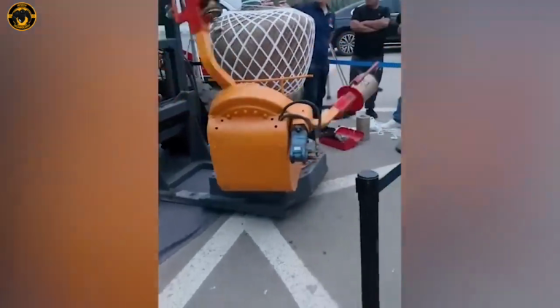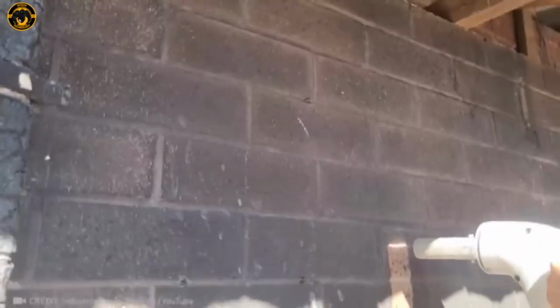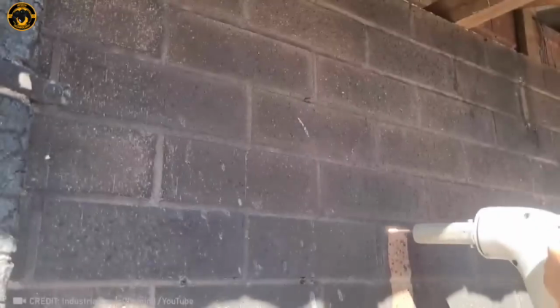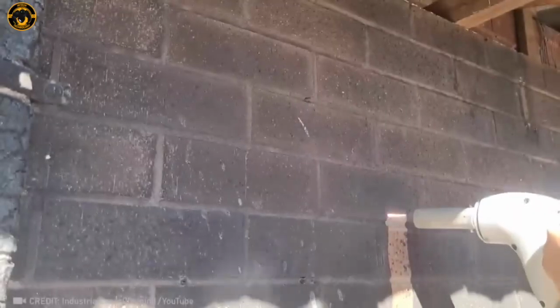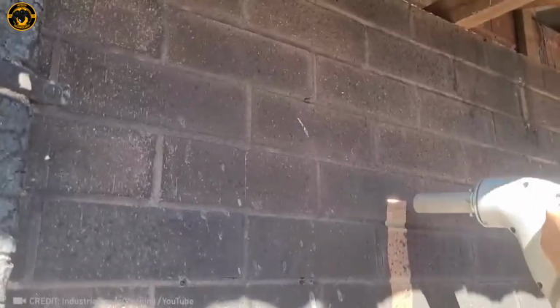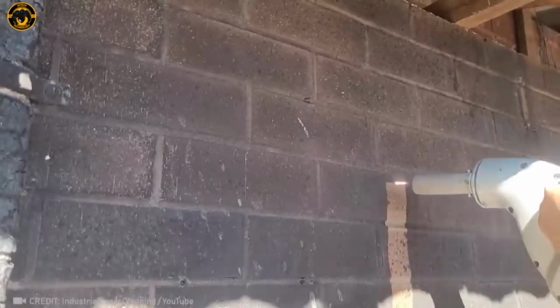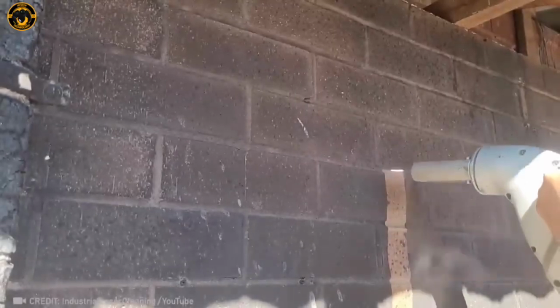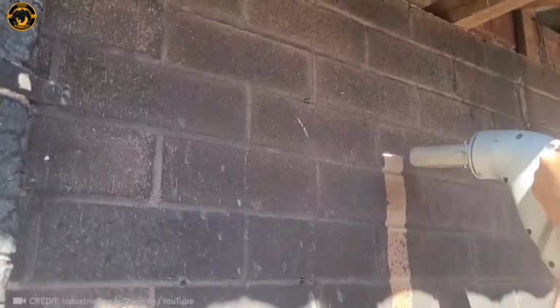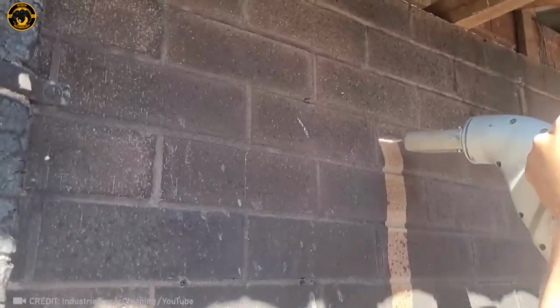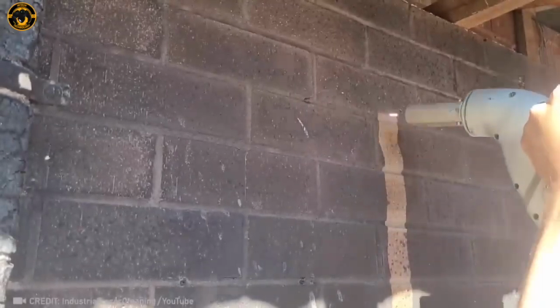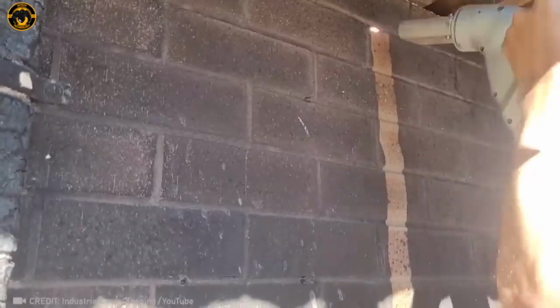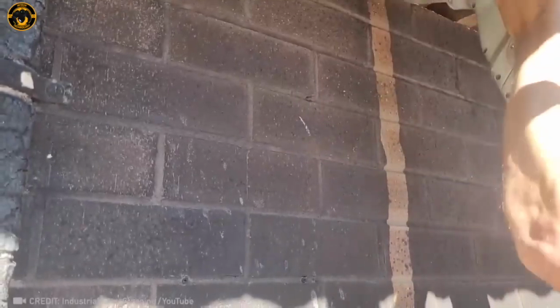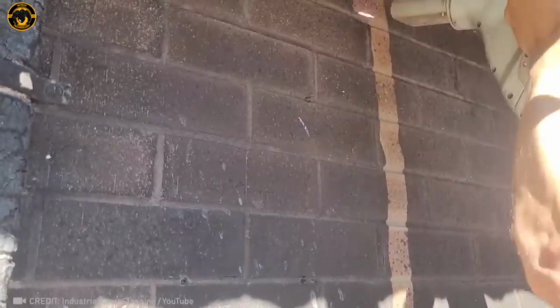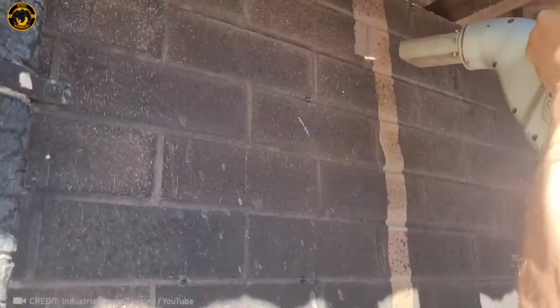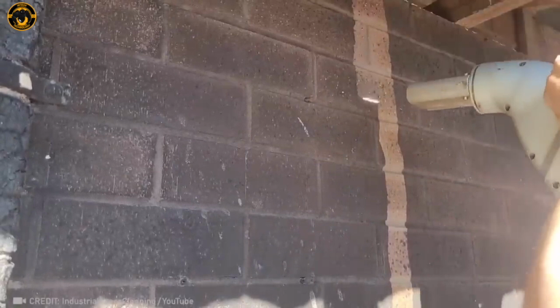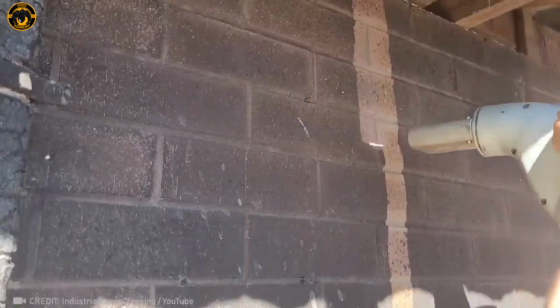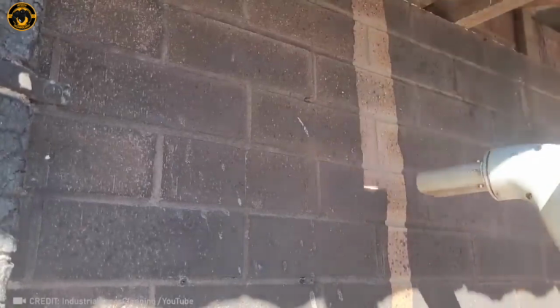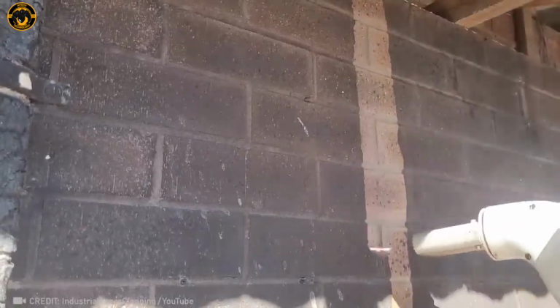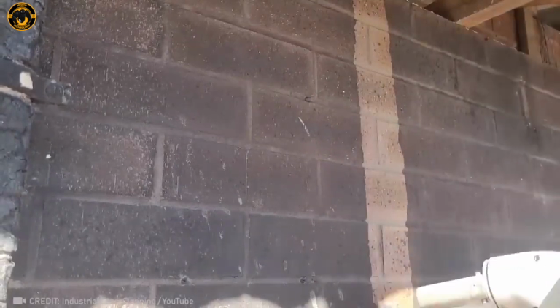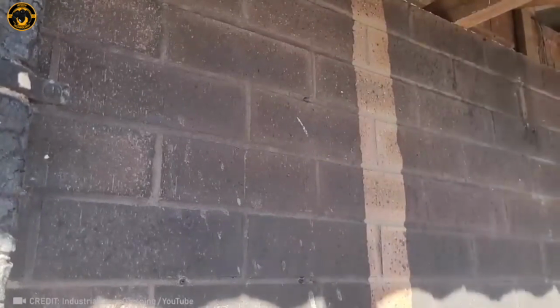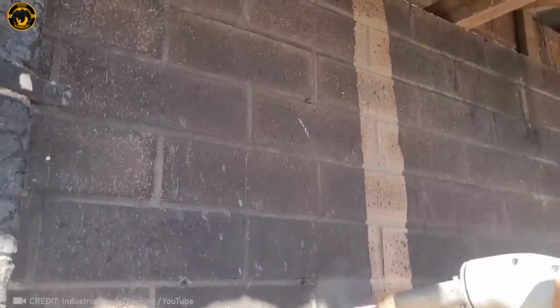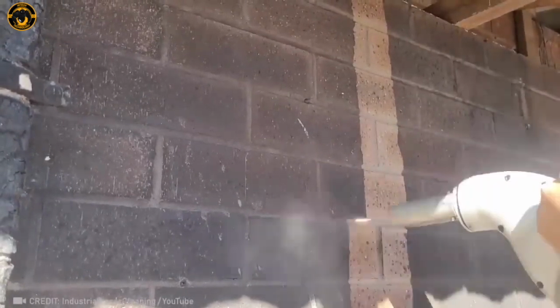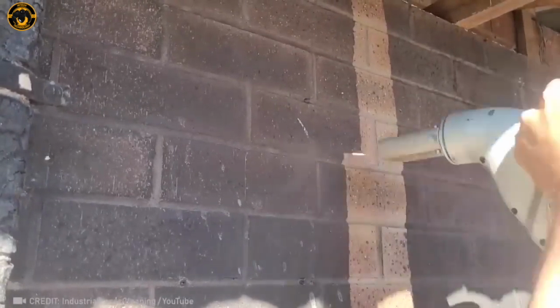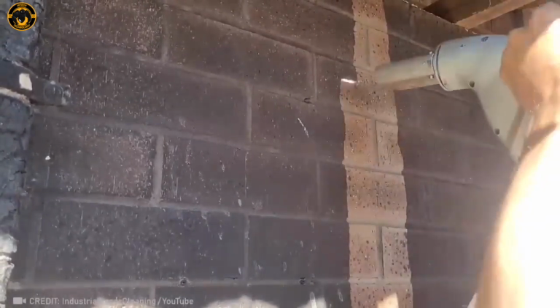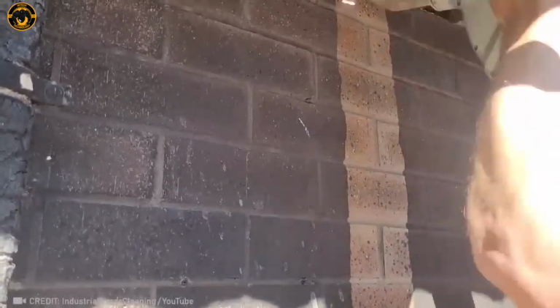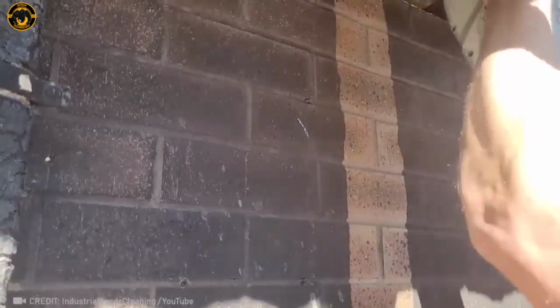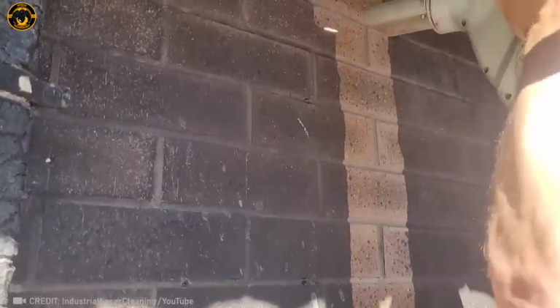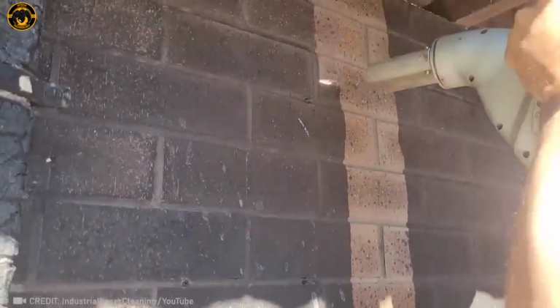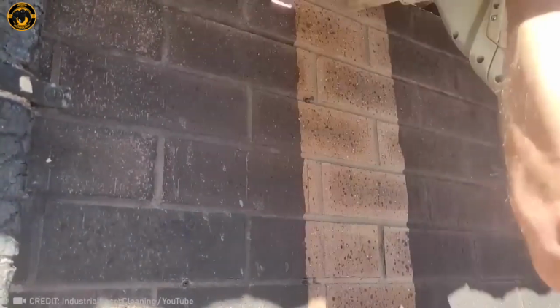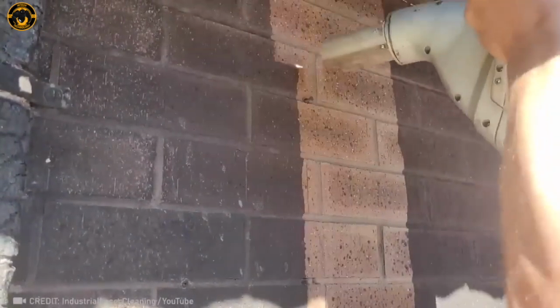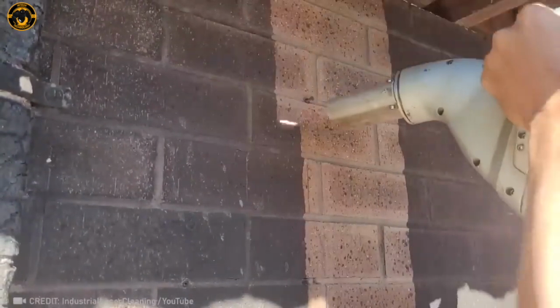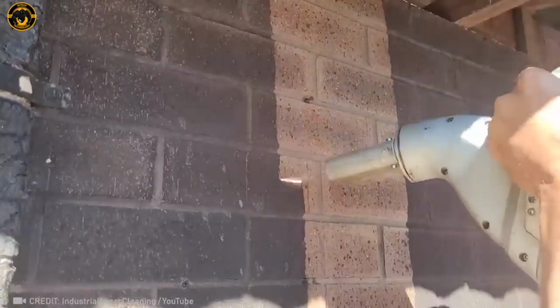Check out this epic laser gadget that works like magic to restore buildings after fires. It's like giving a second life to structures that have seen better days.